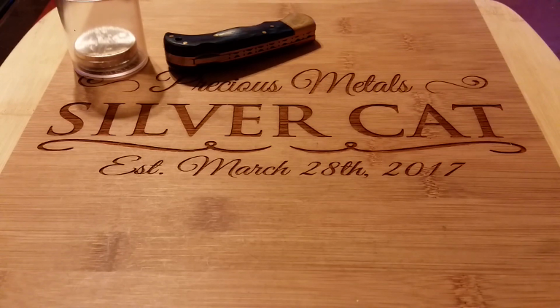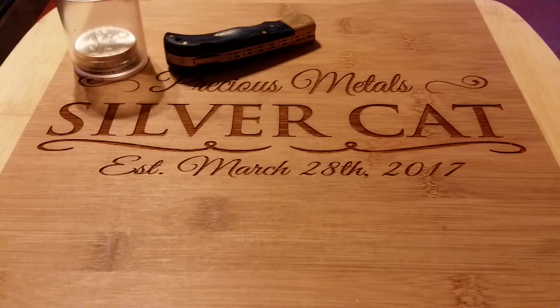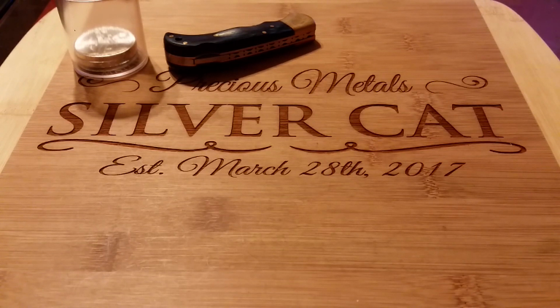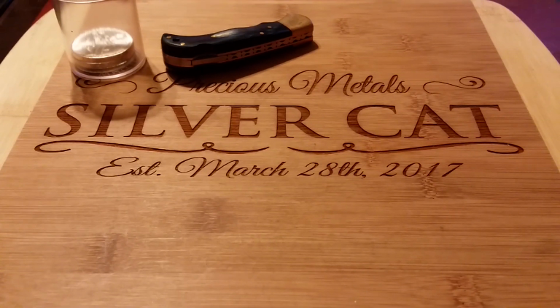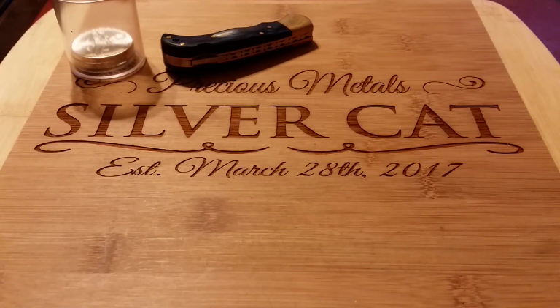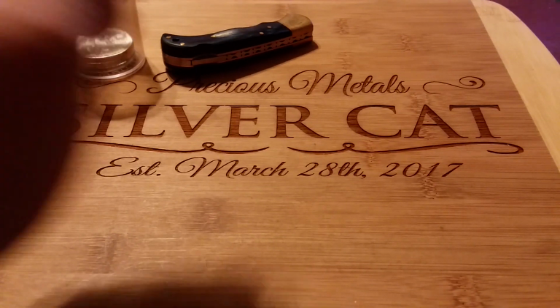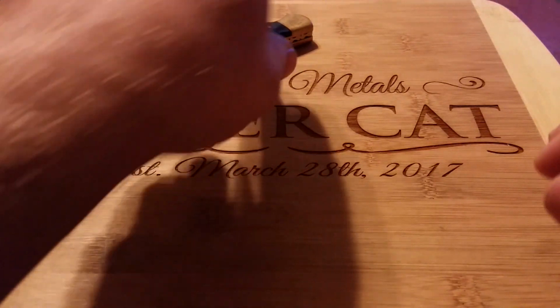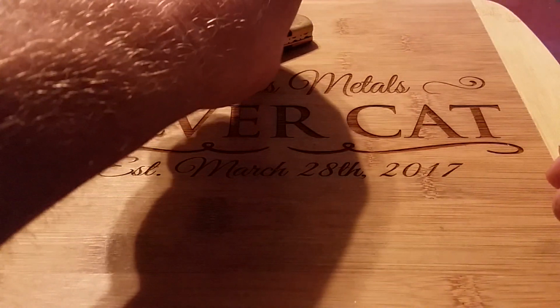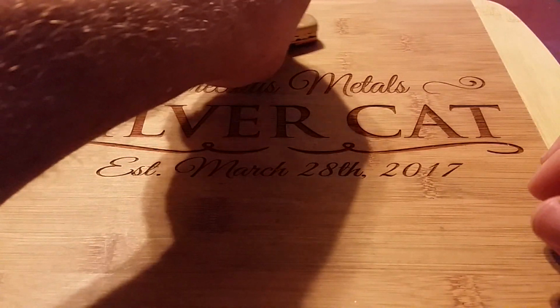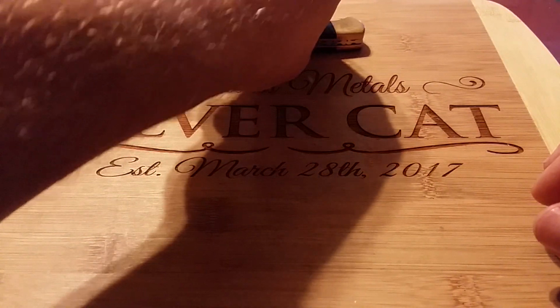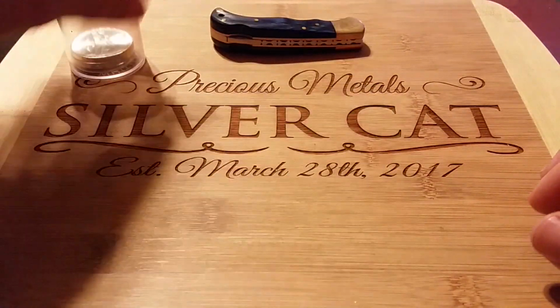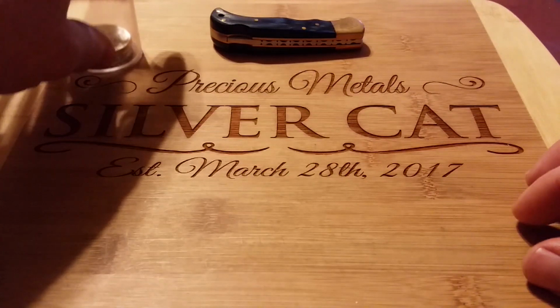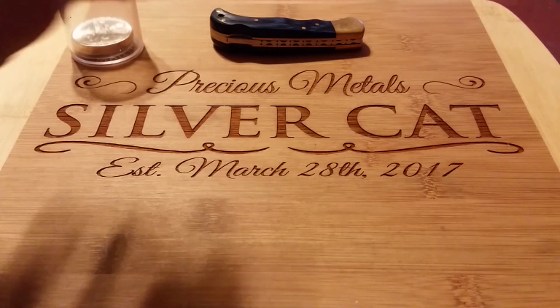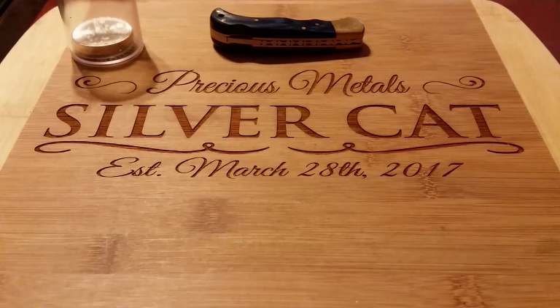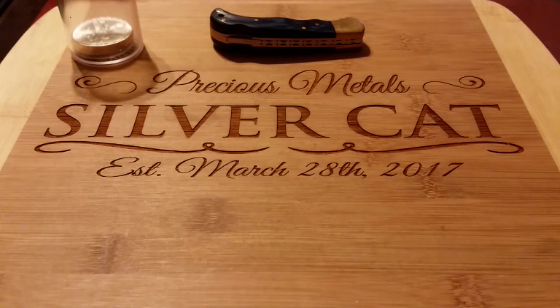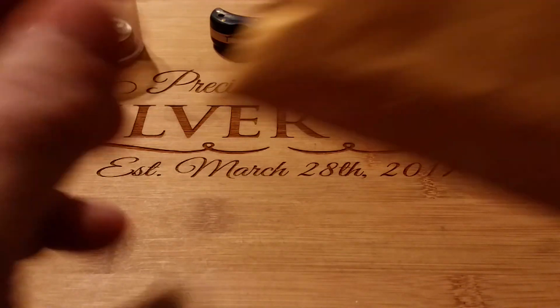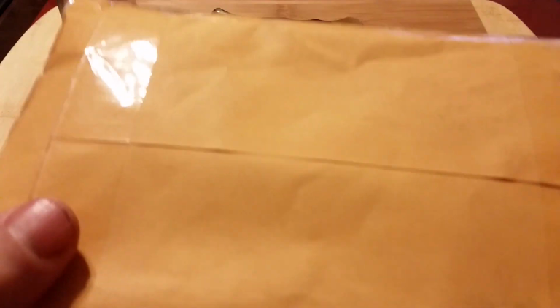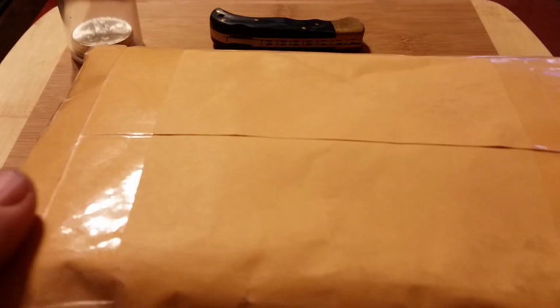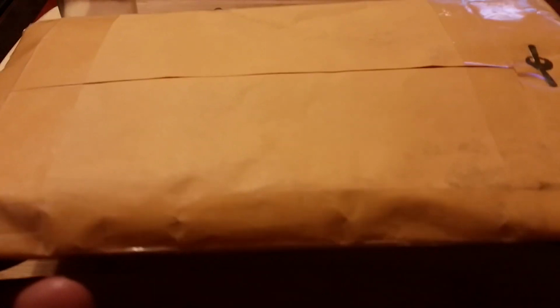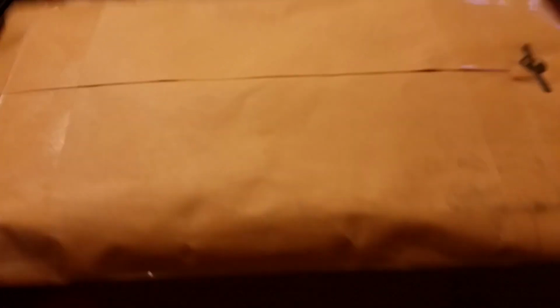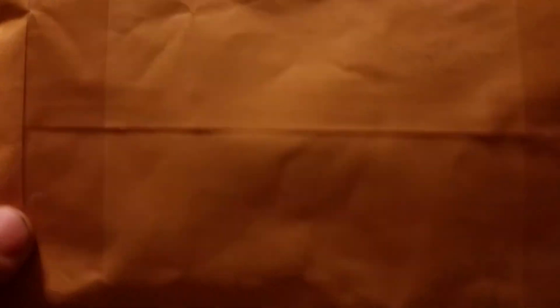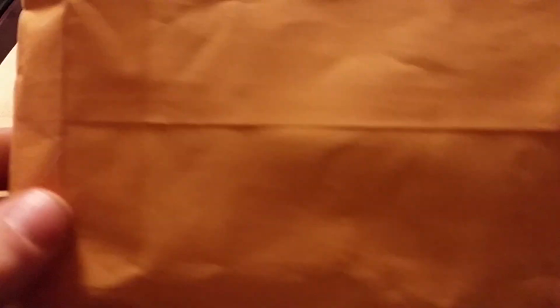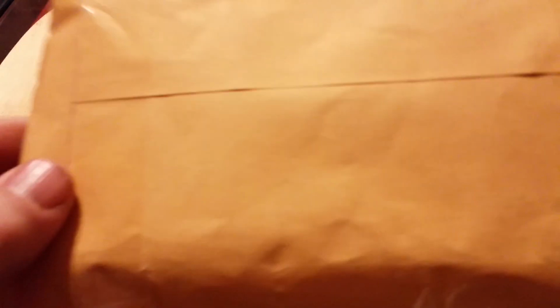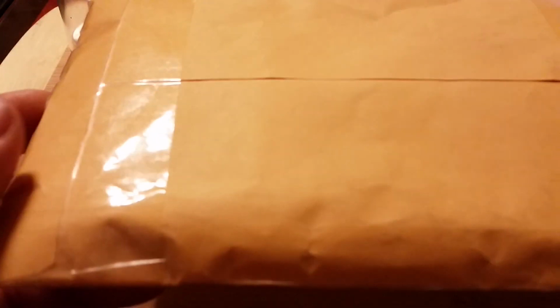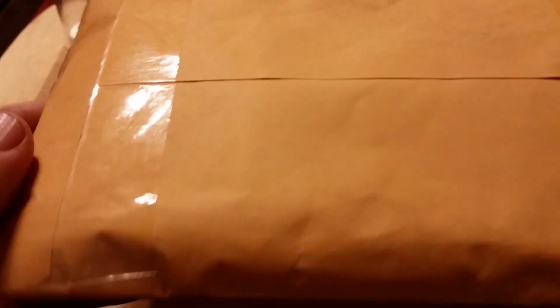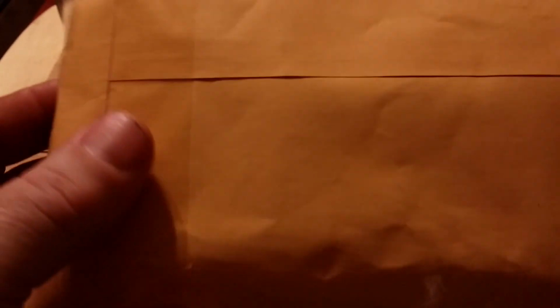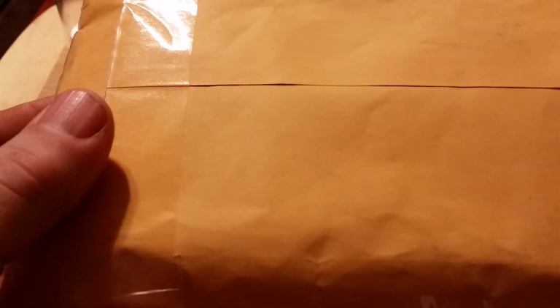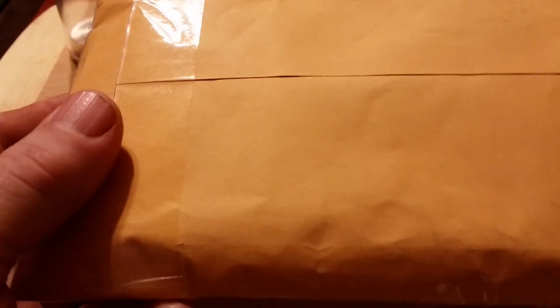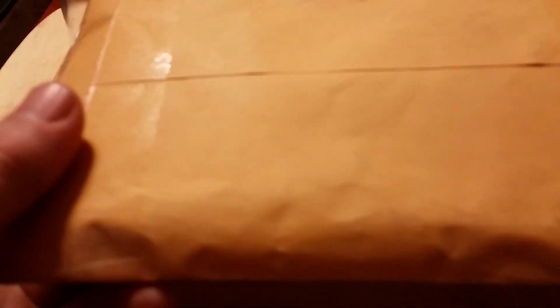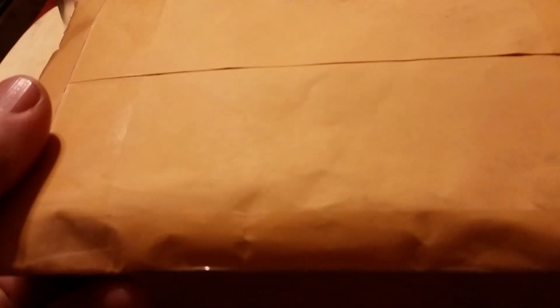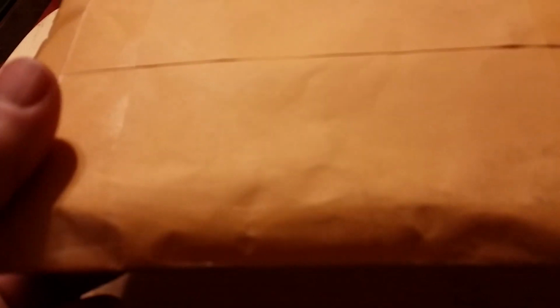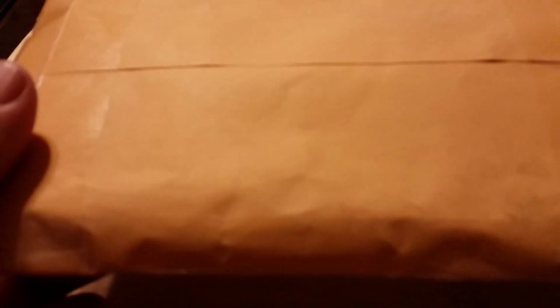What's up YouTube? Silver Cat here. Today I got a package from SilverHustlin13 — we're going to do a trade. He beat me big time.